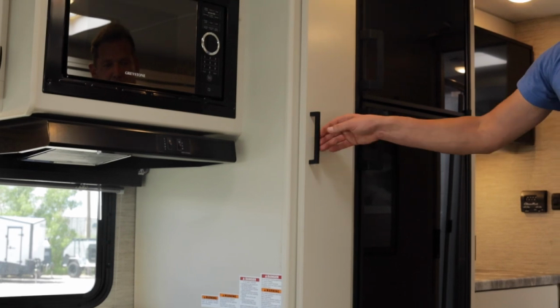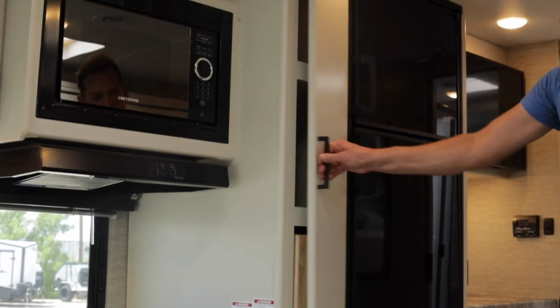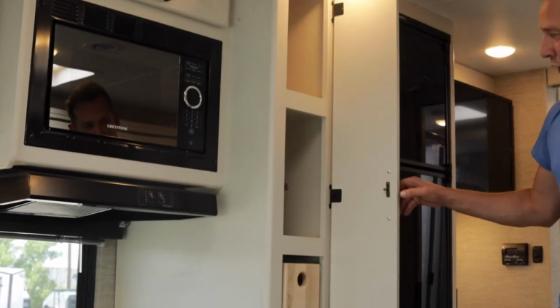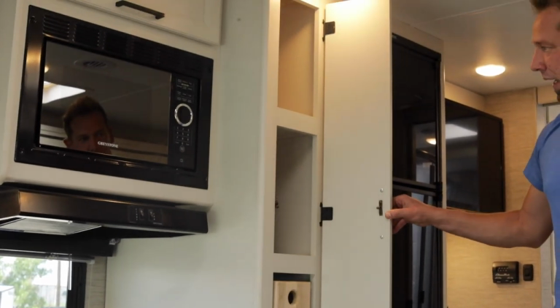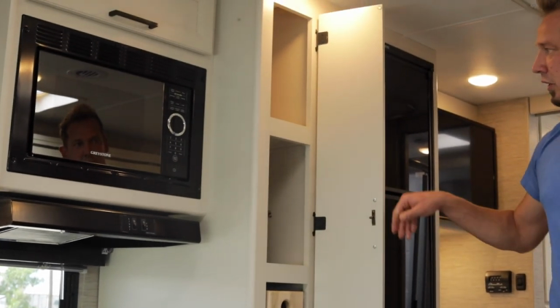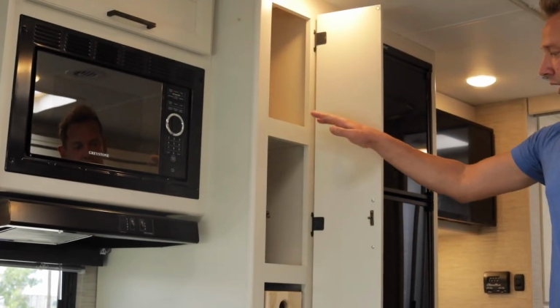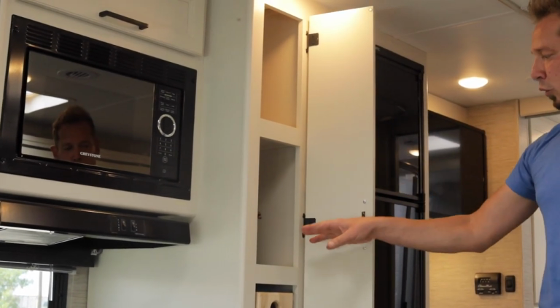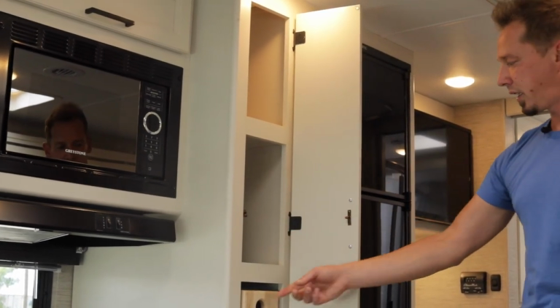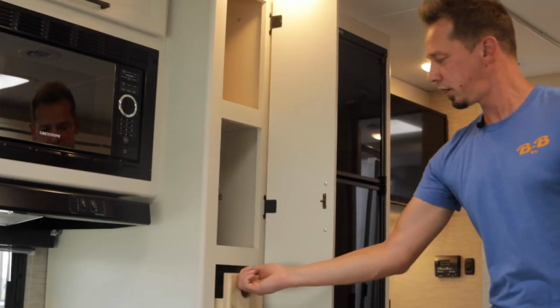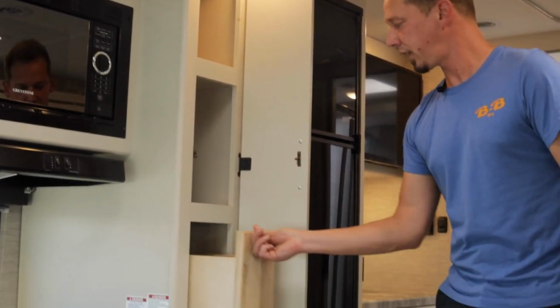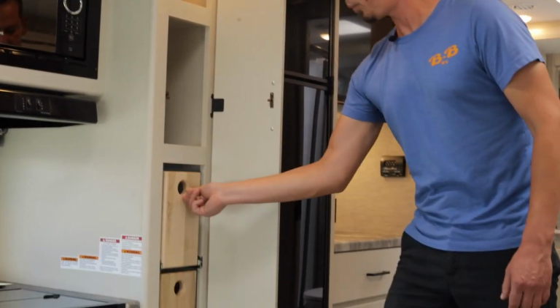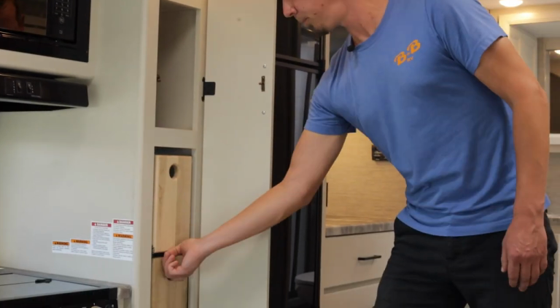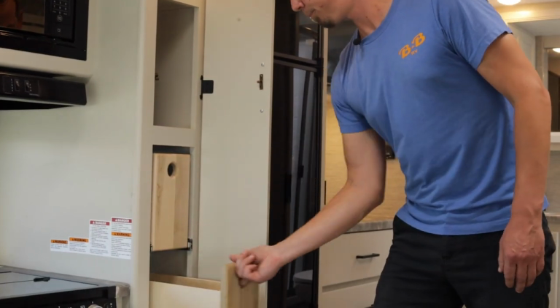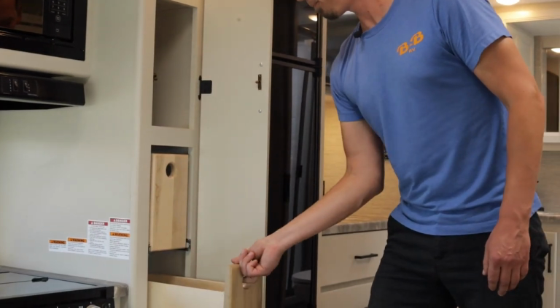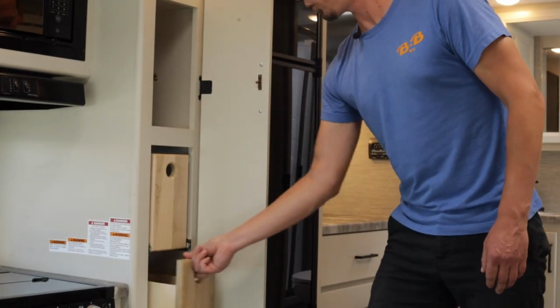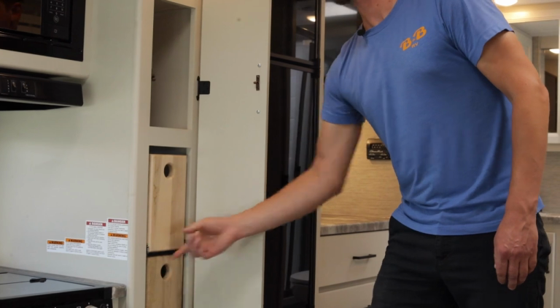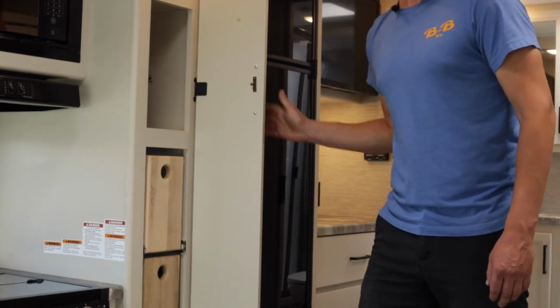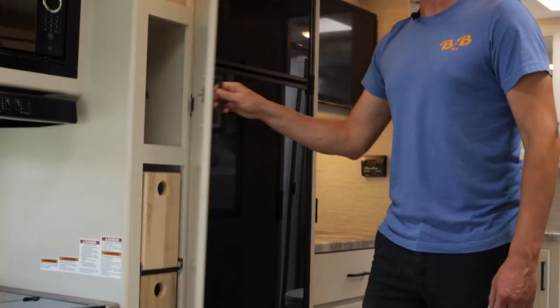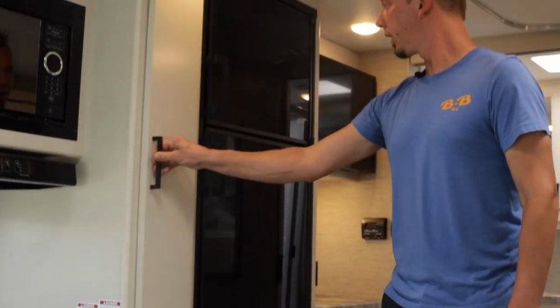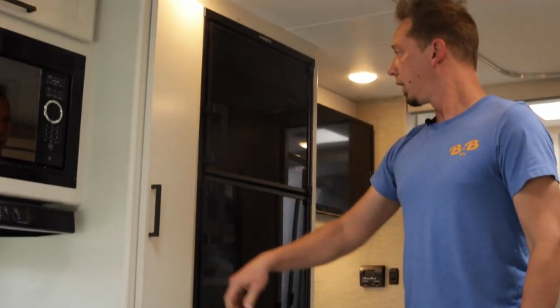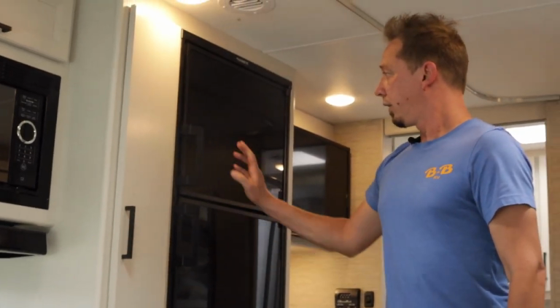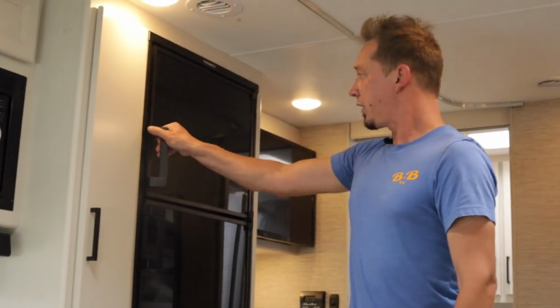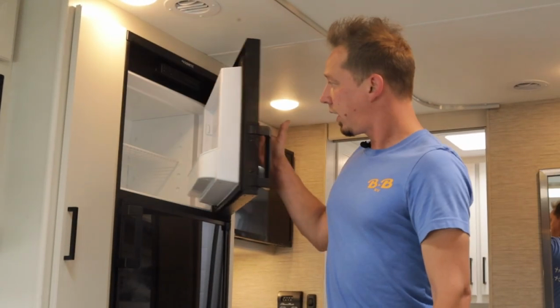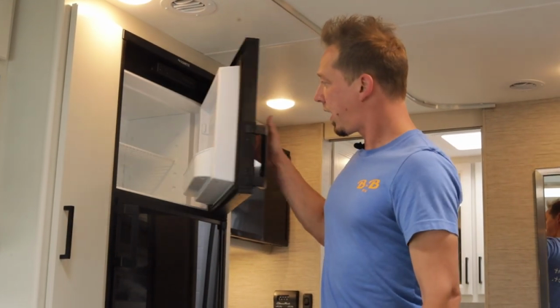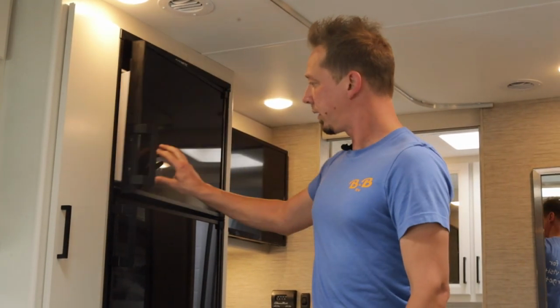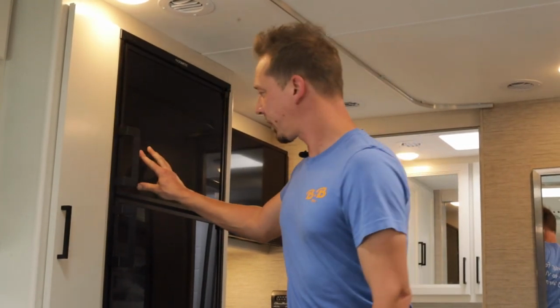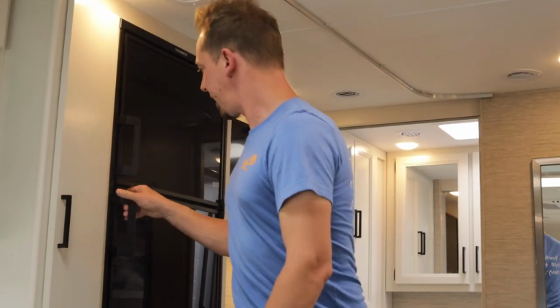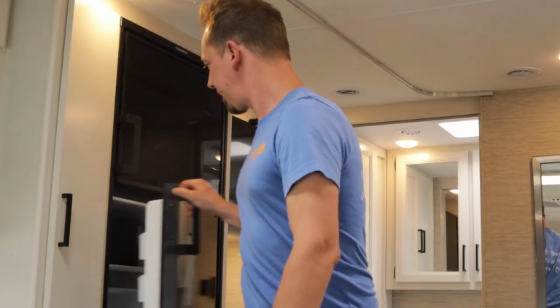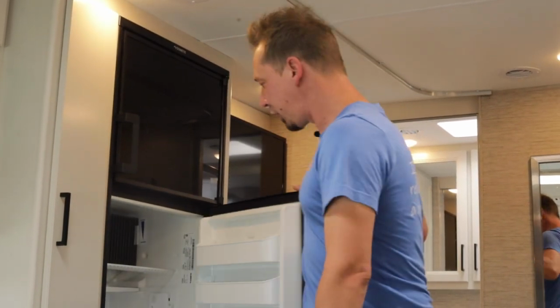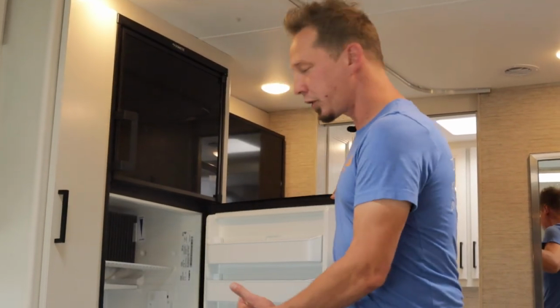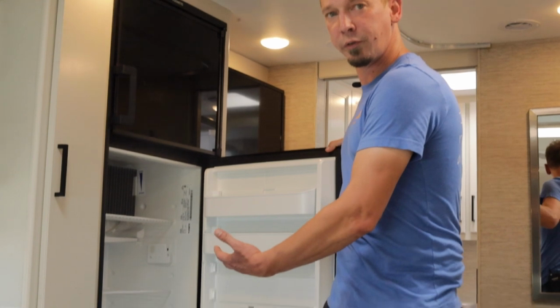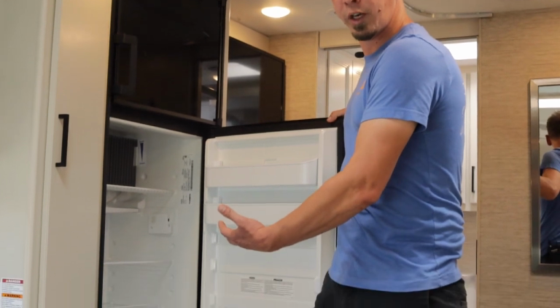Beside that is your pantry — you have a couple of drawers and a couple of pull-out drawers as well. The freezer is up top and the refrigerator is down below.